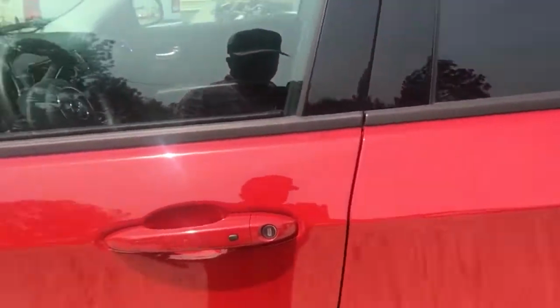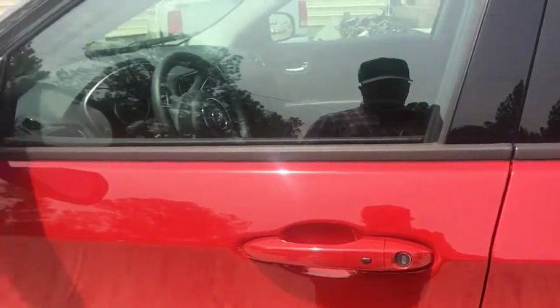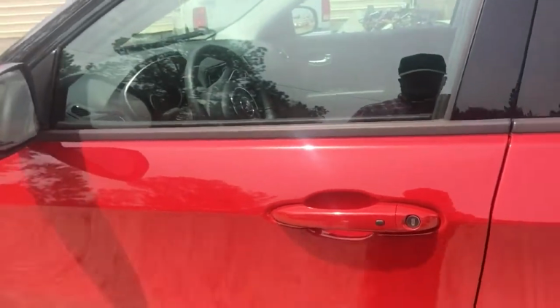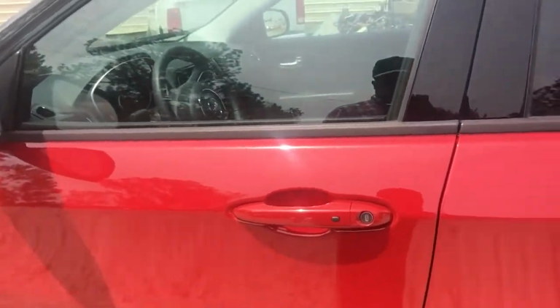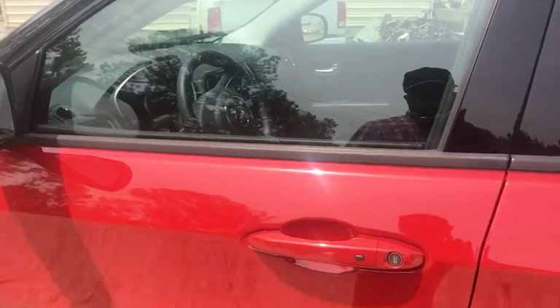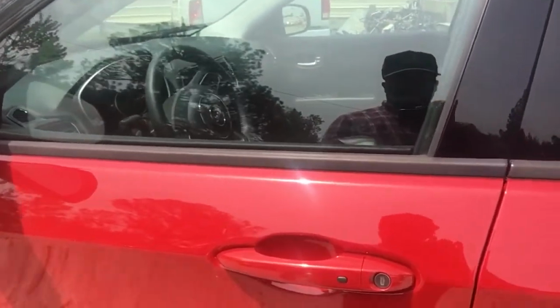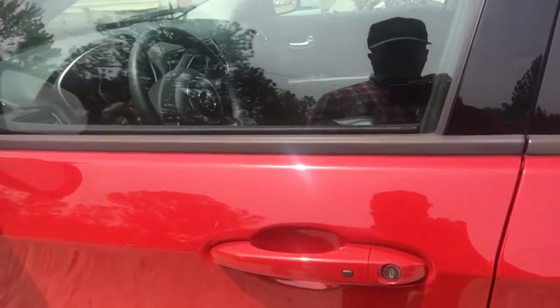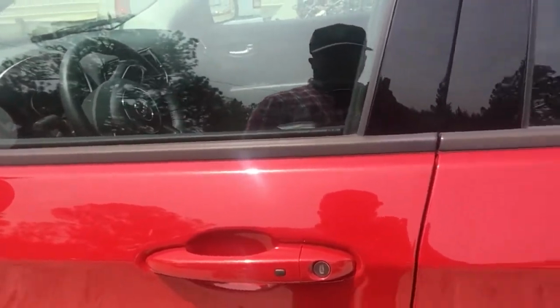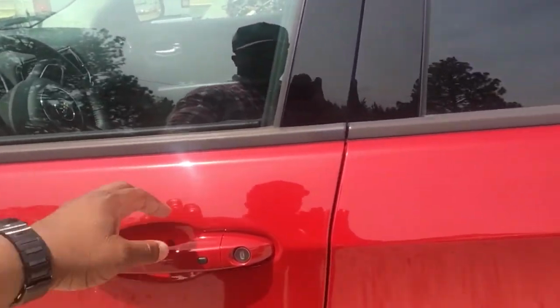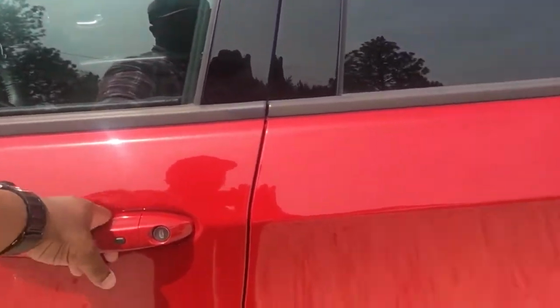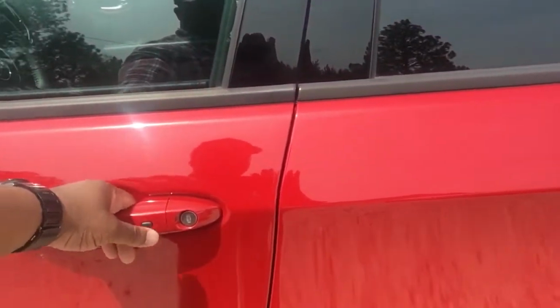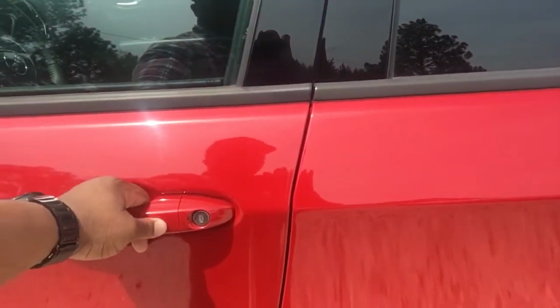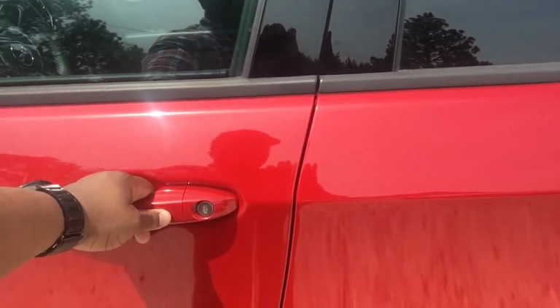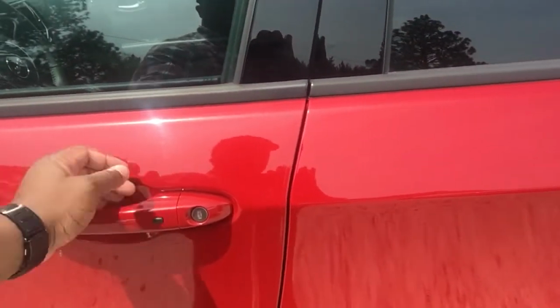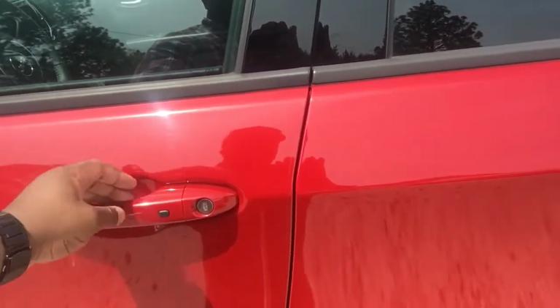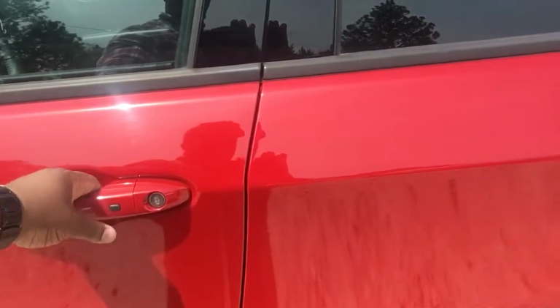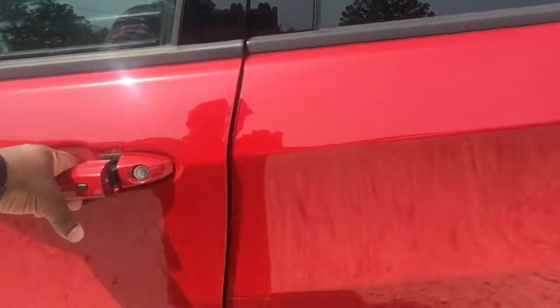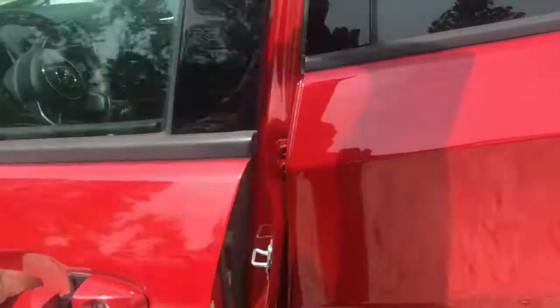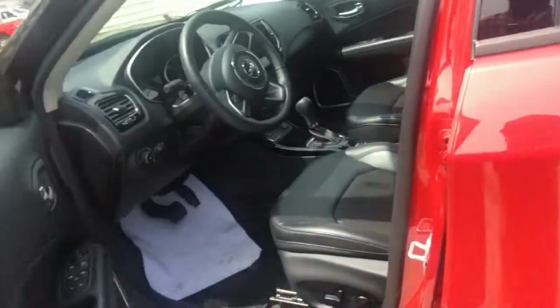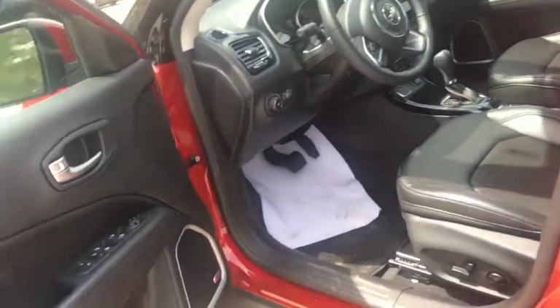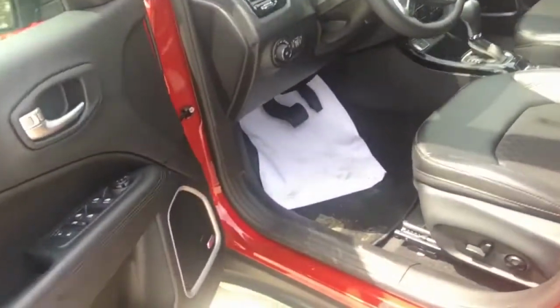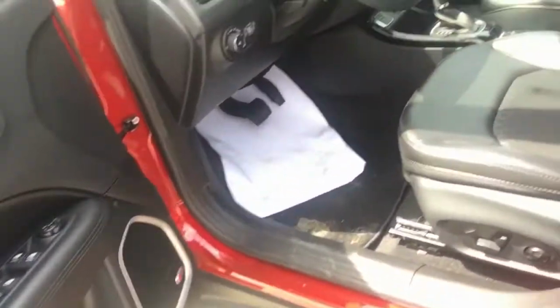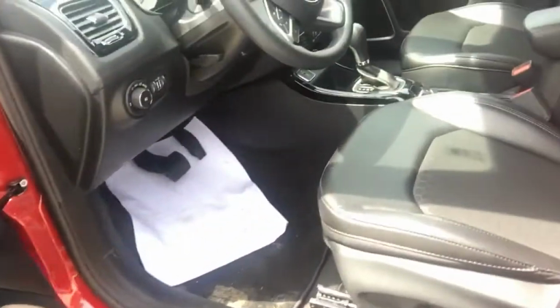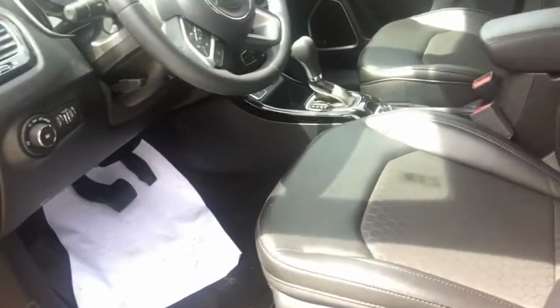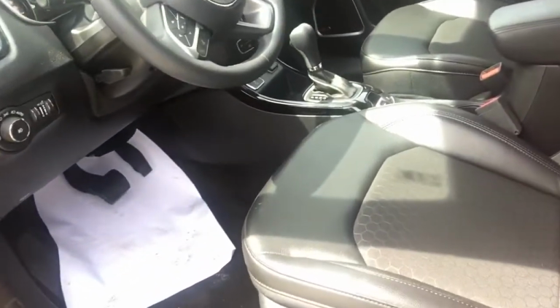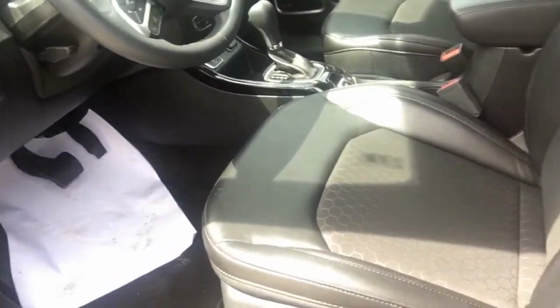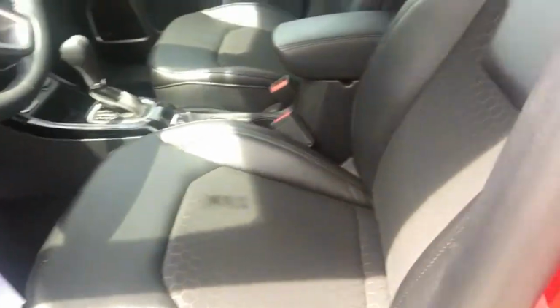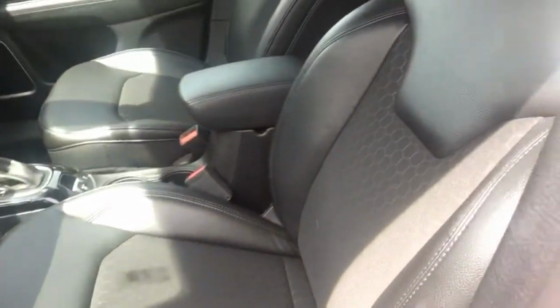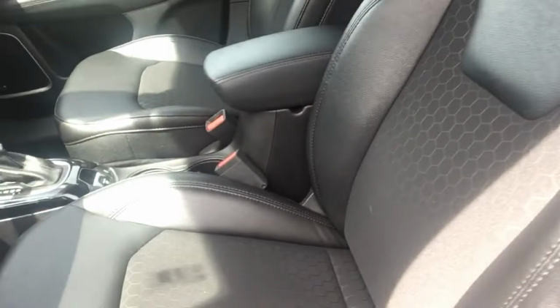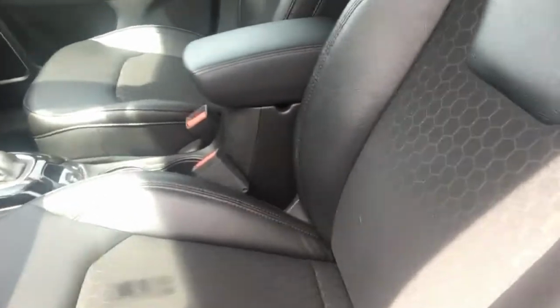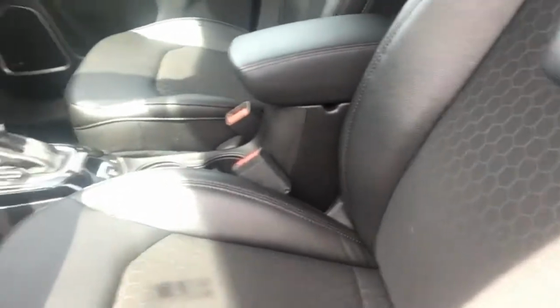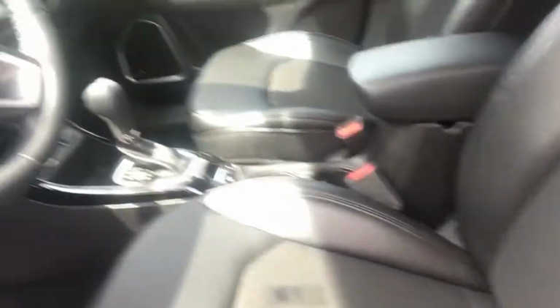Keyless entry, so as long as you have the keys in your pocket you can unlock the door and lock it just by the touchable button. And here we have power seating with a nice cloth and leather interior.